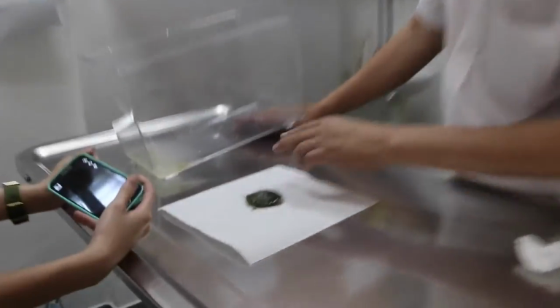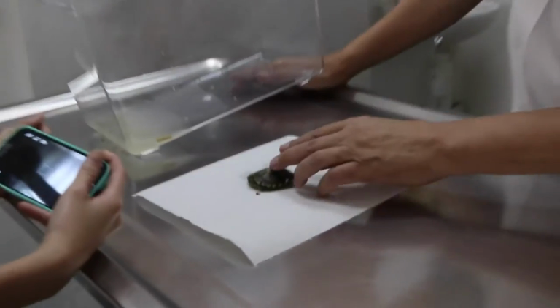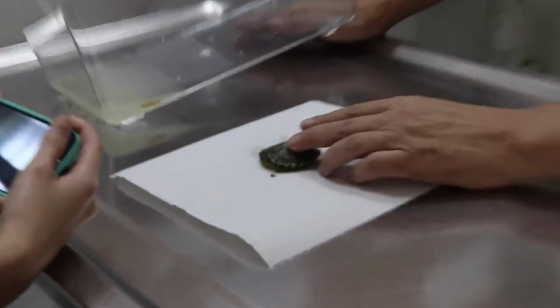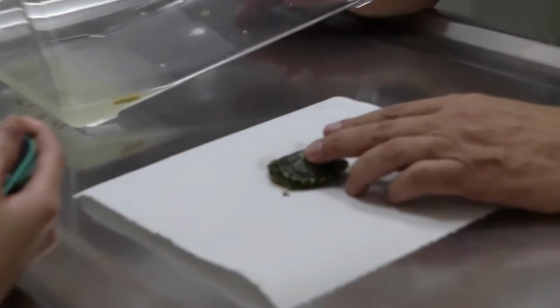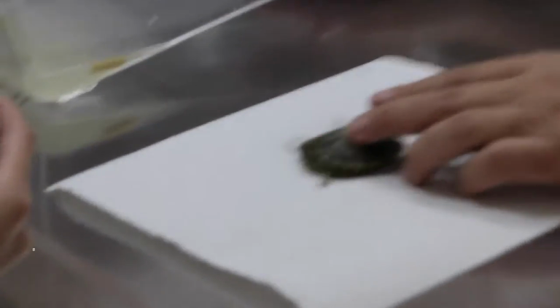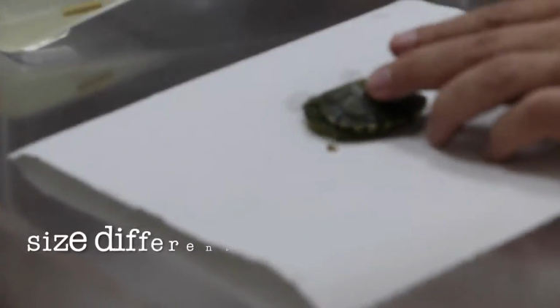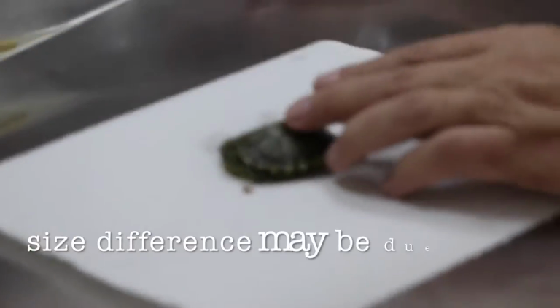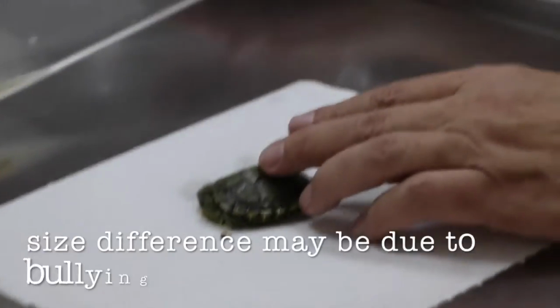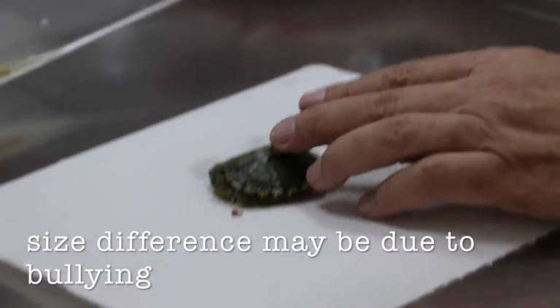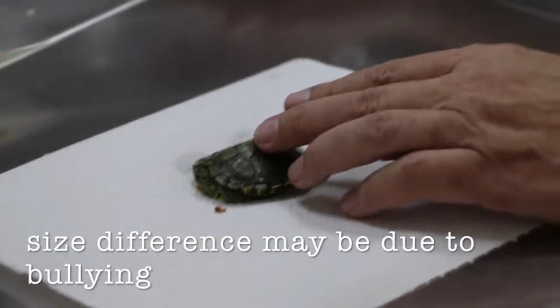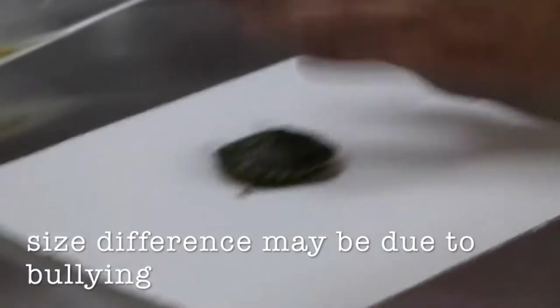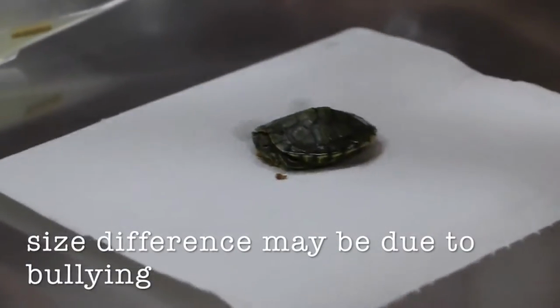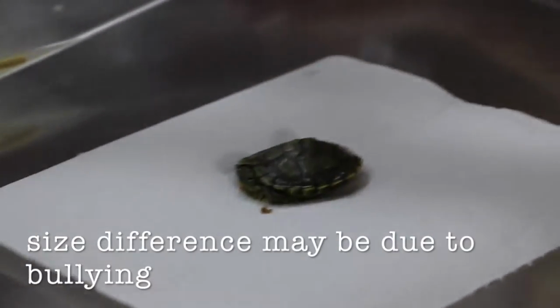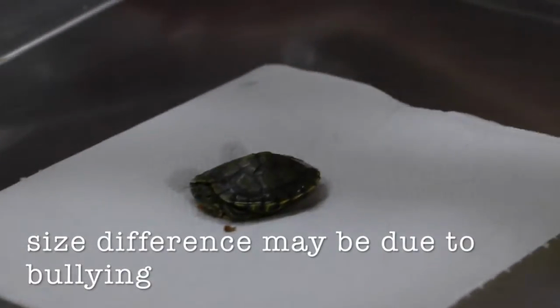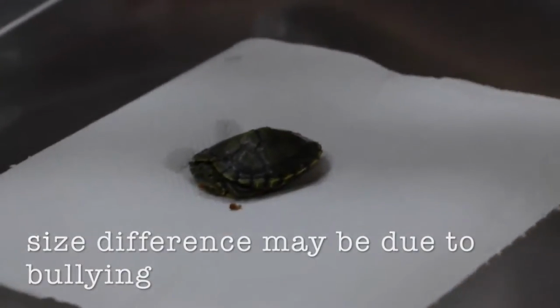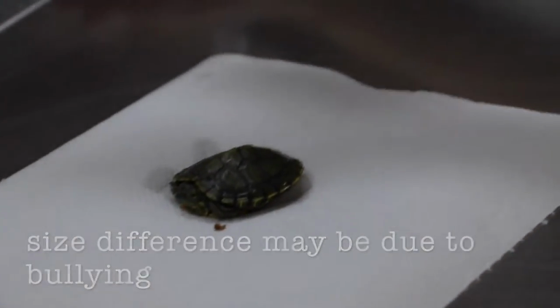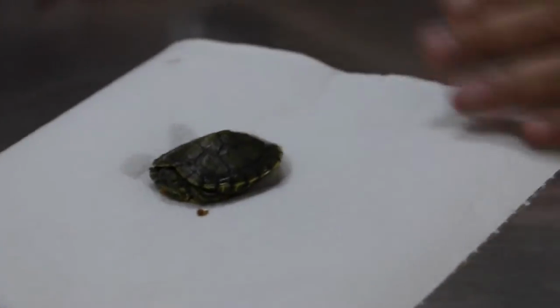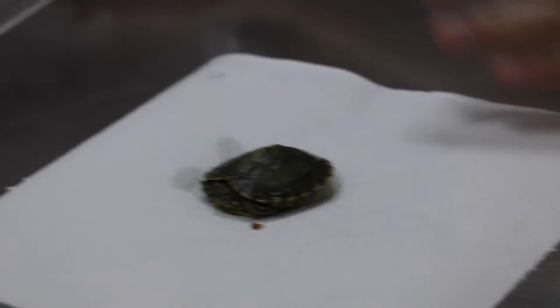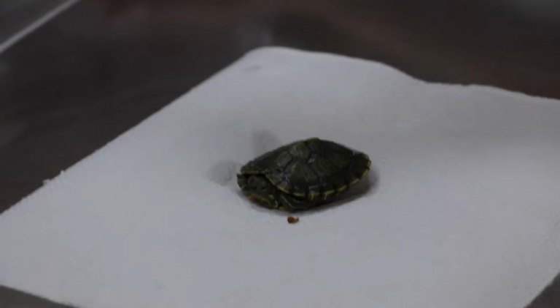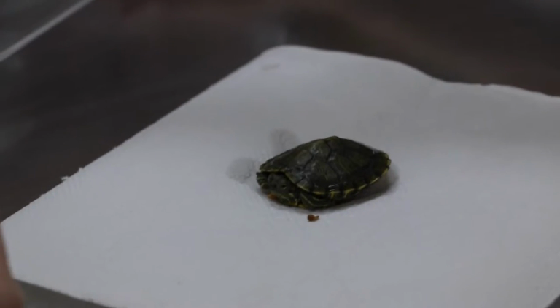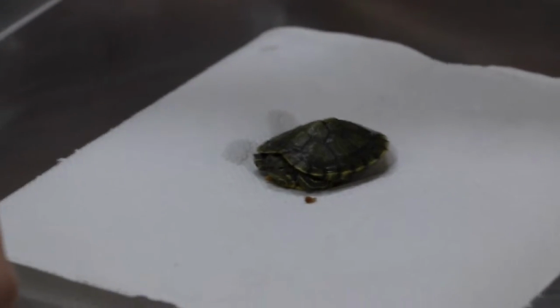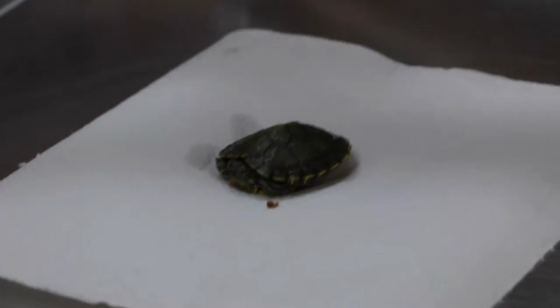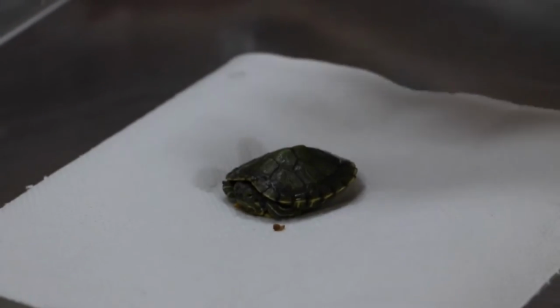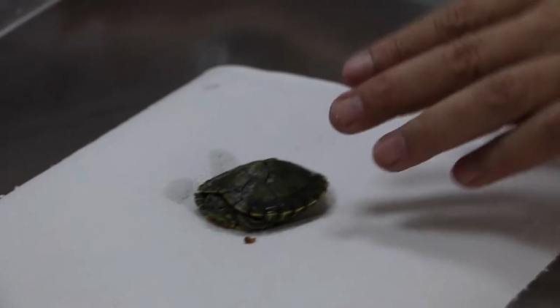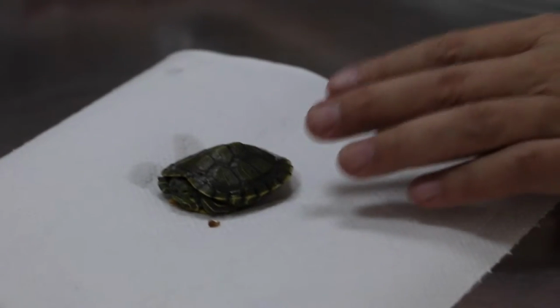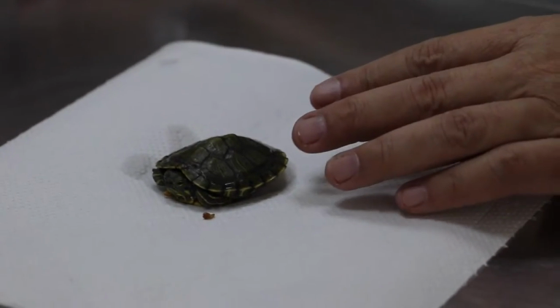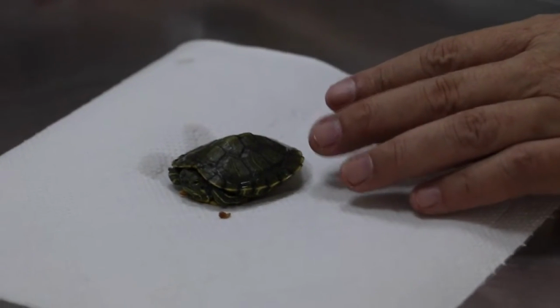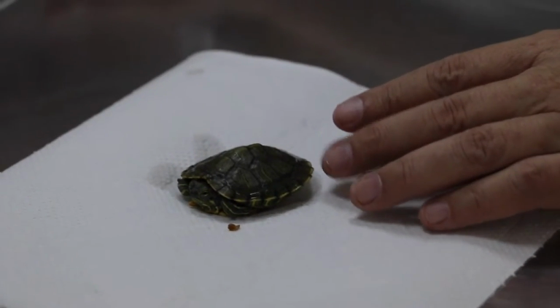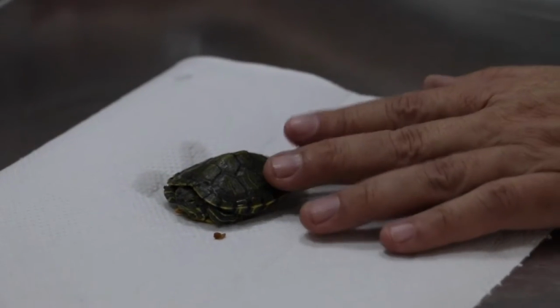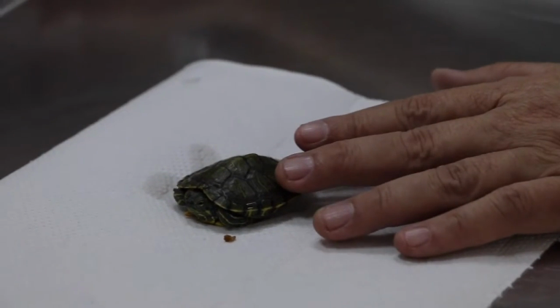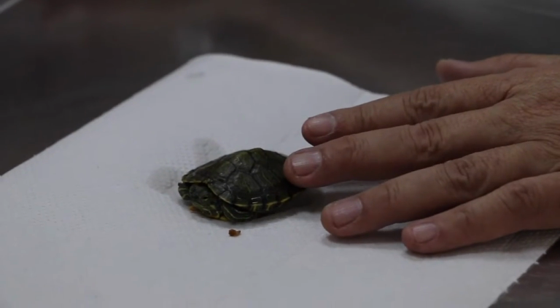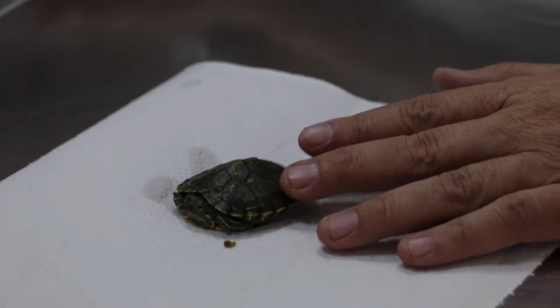The other one will be bullying this one, because sometimes when two terrapins live together, the big one bullies the small one.